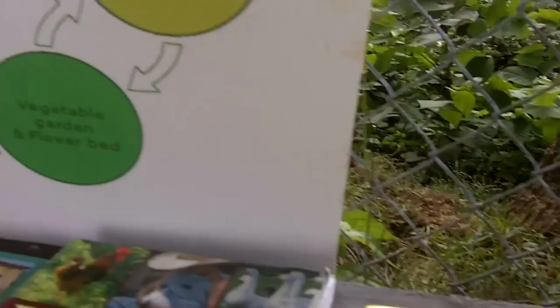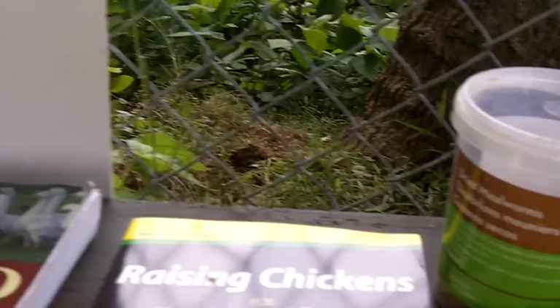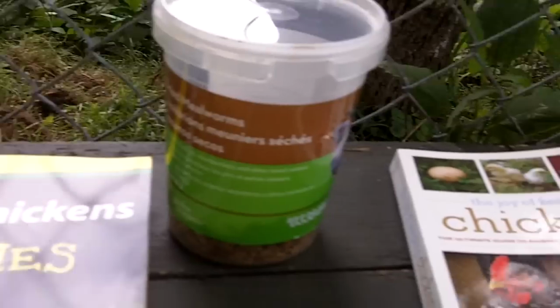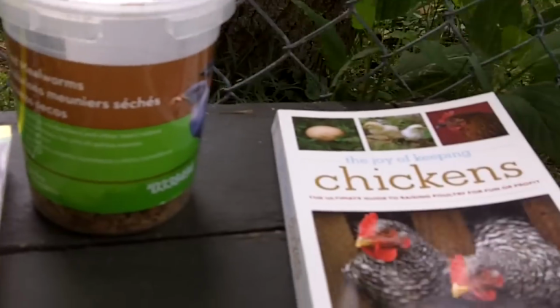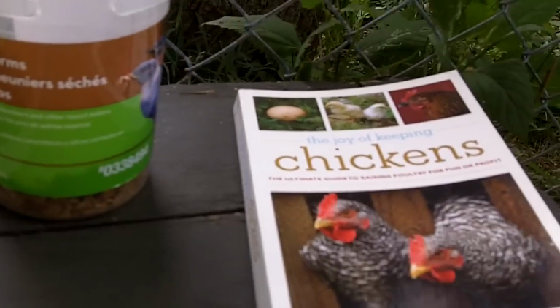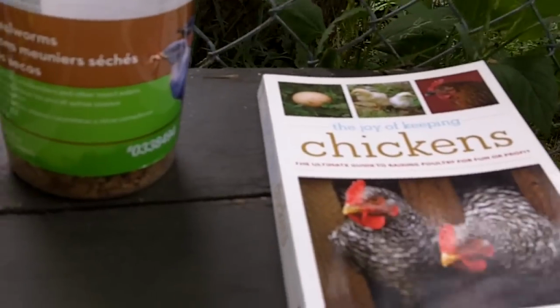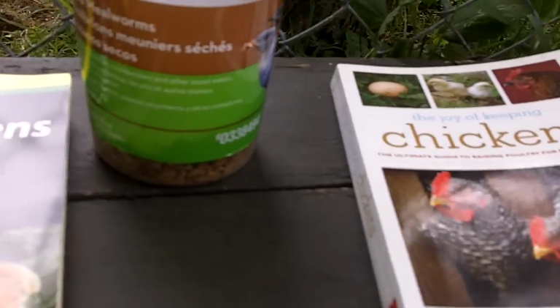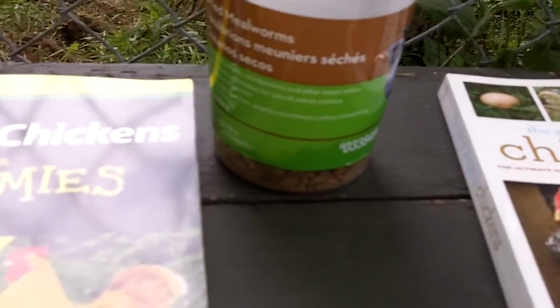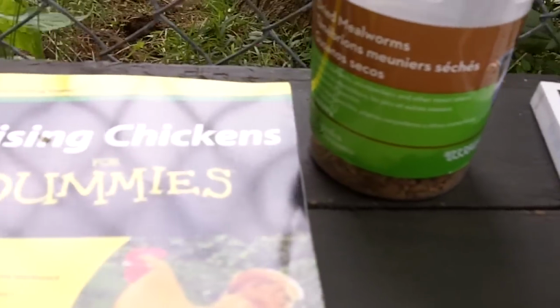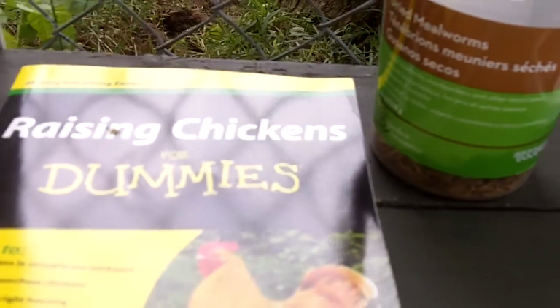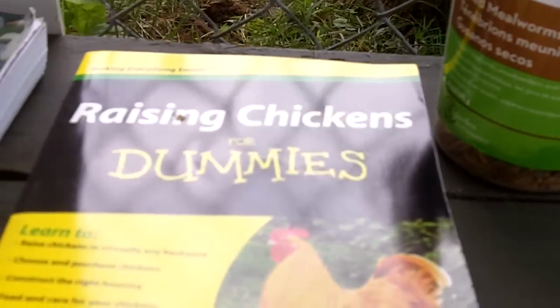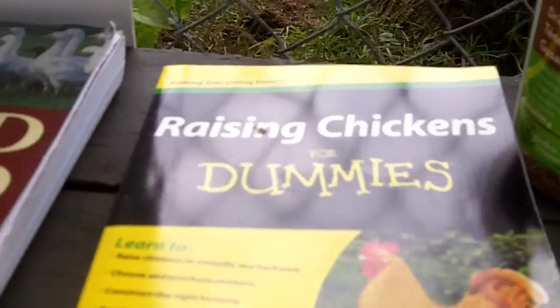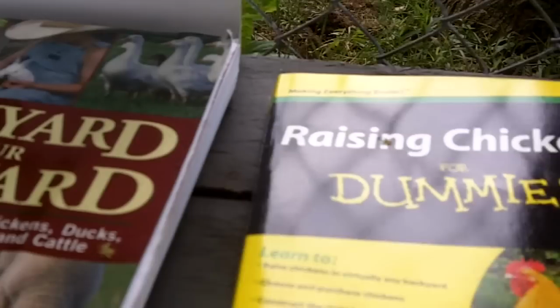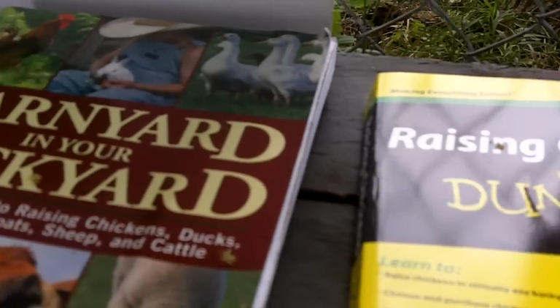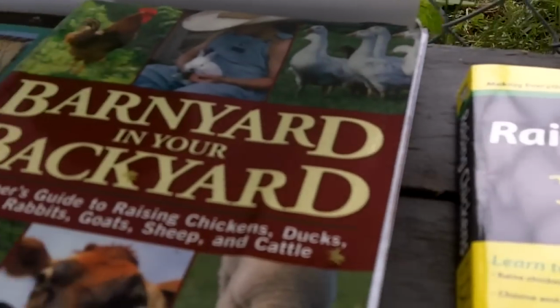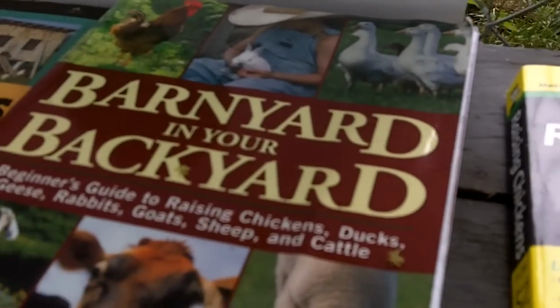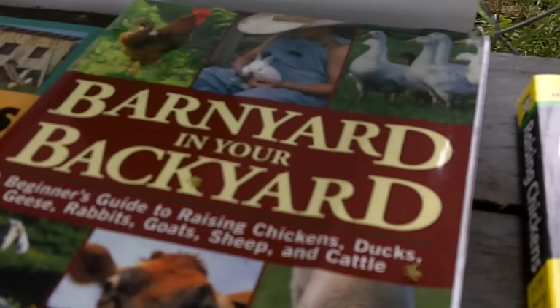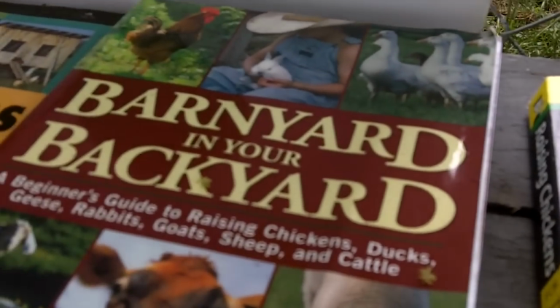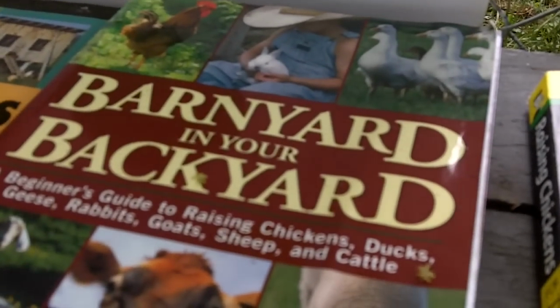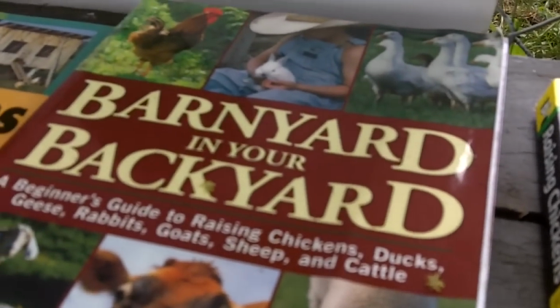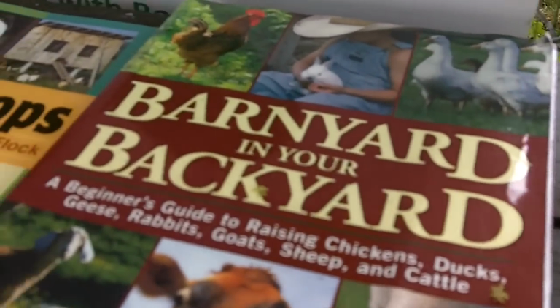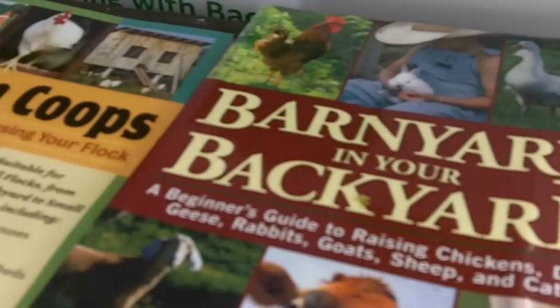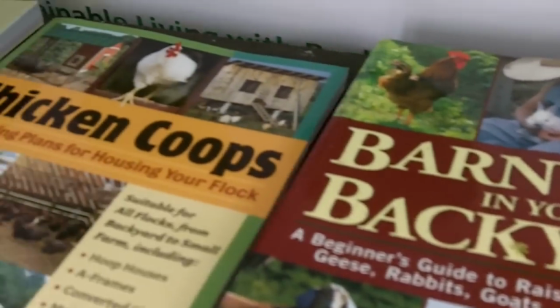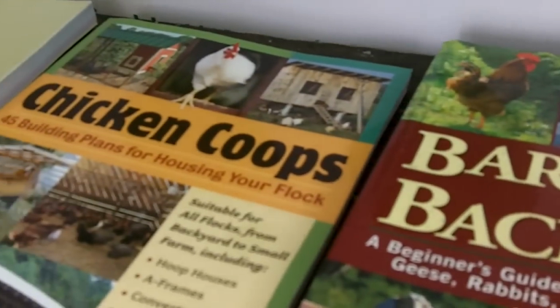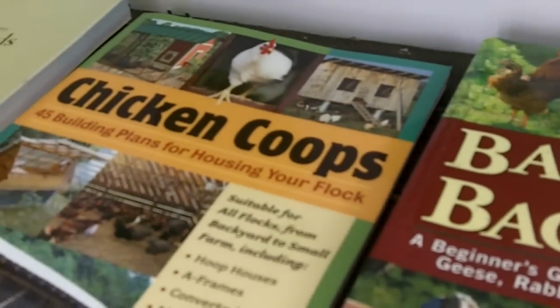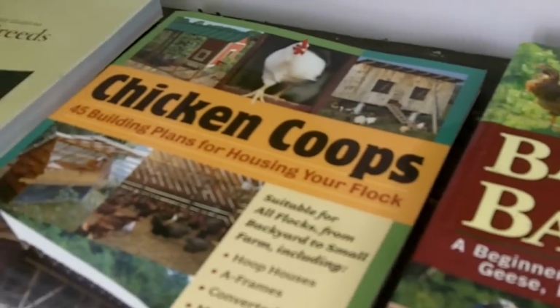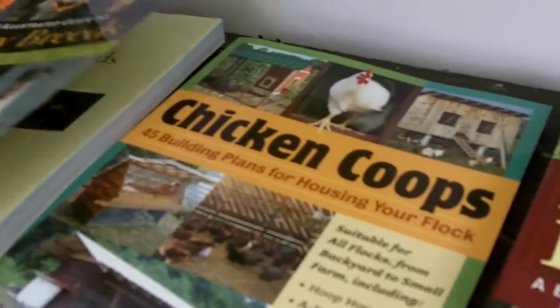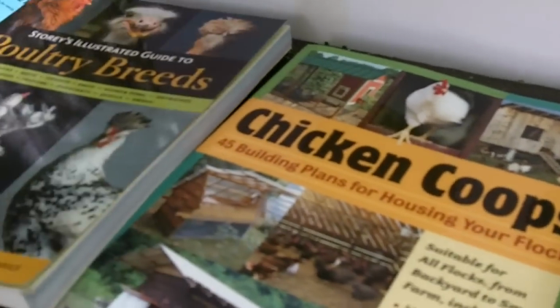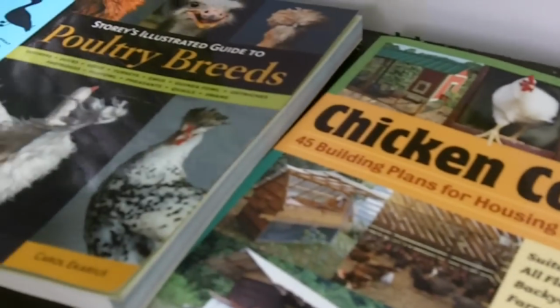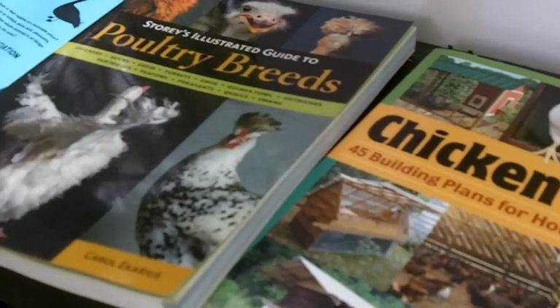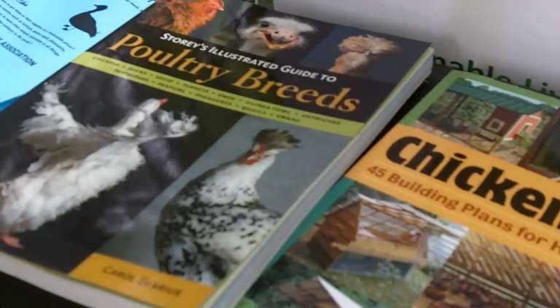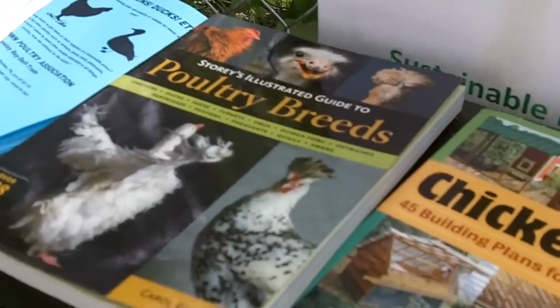And here are some beautiful books on raising chickens: Barnyard in Your Backyard, Chicken Poops, and Poultry Breed.